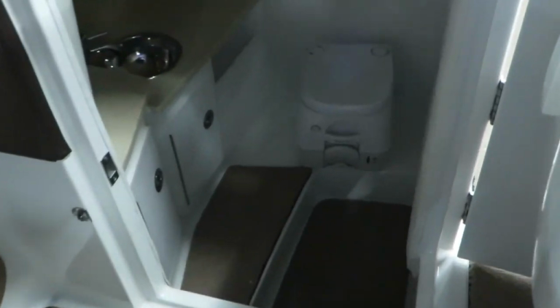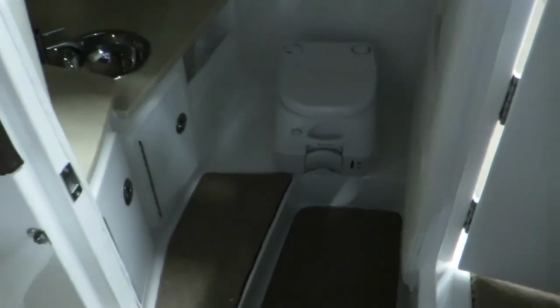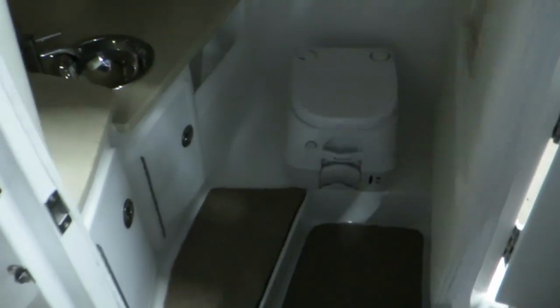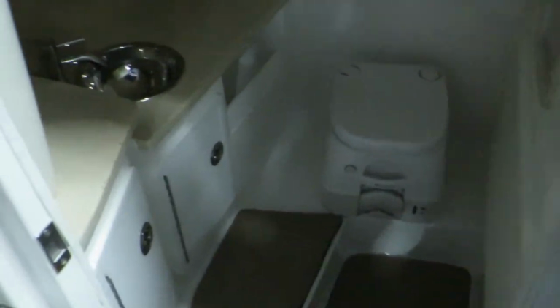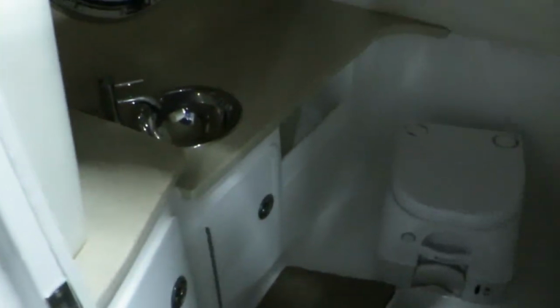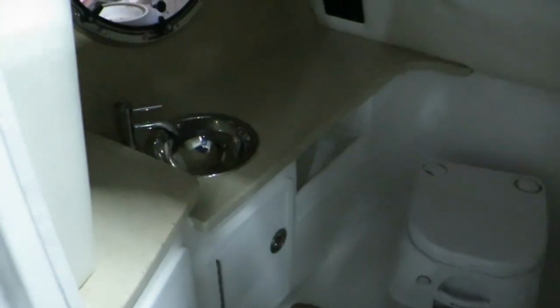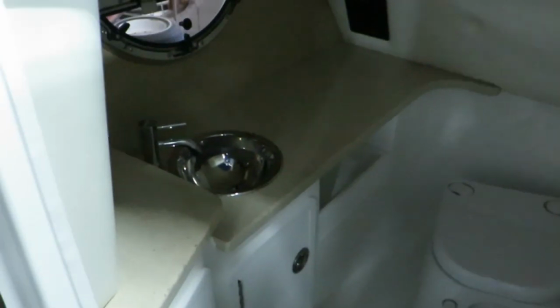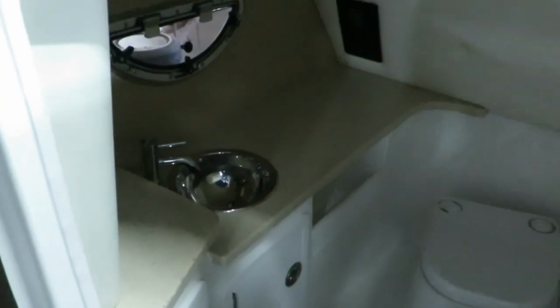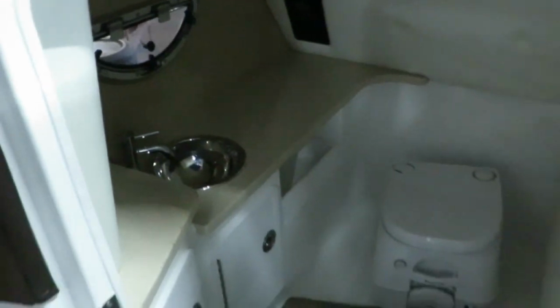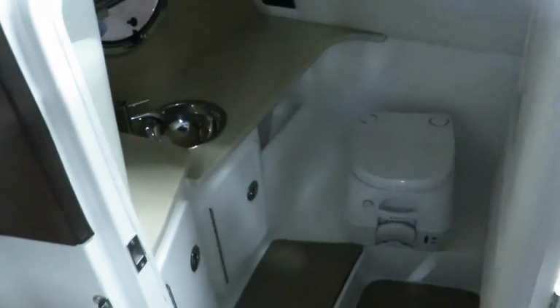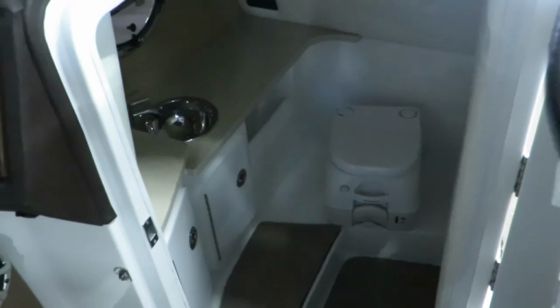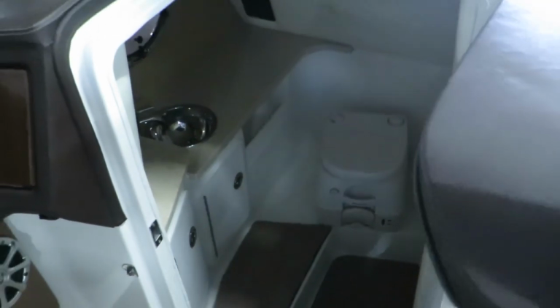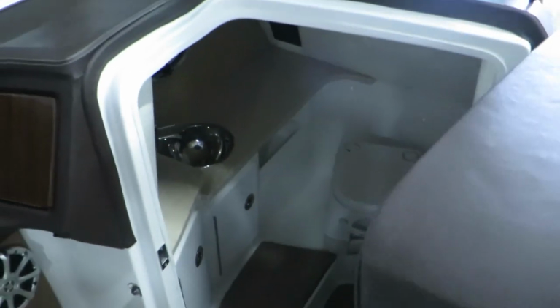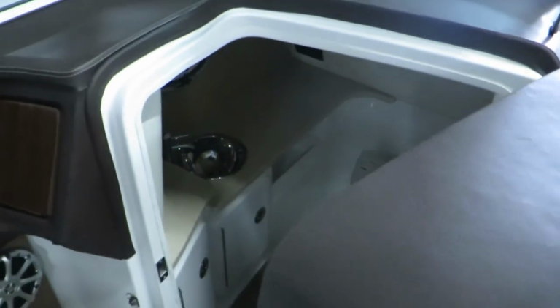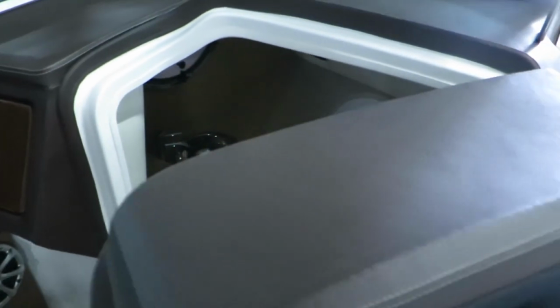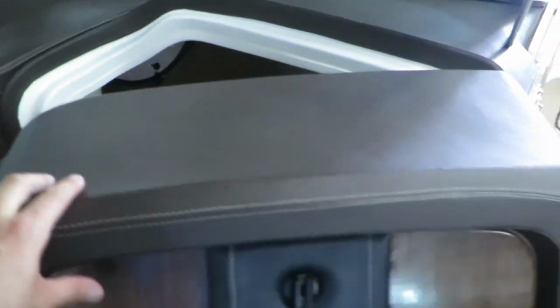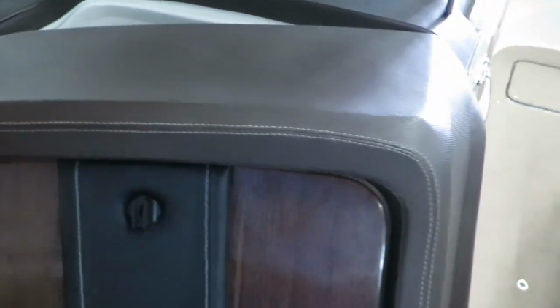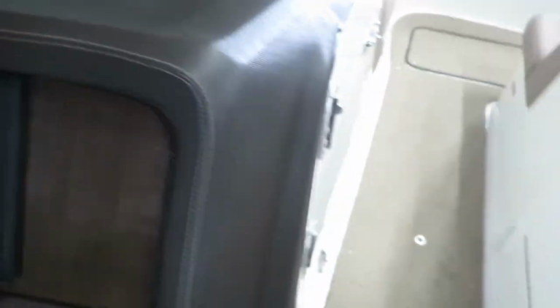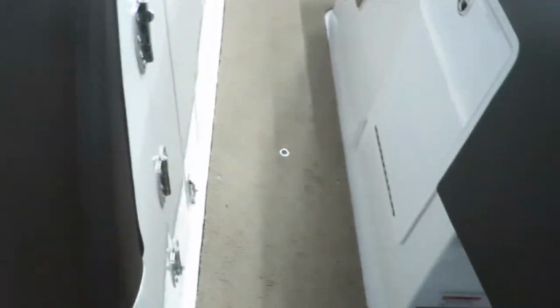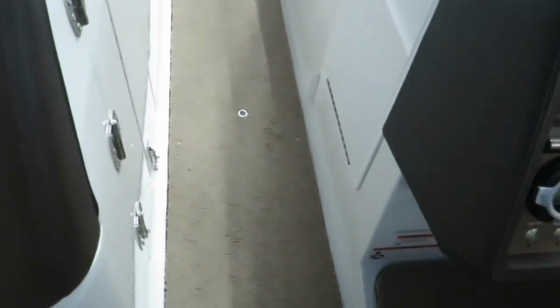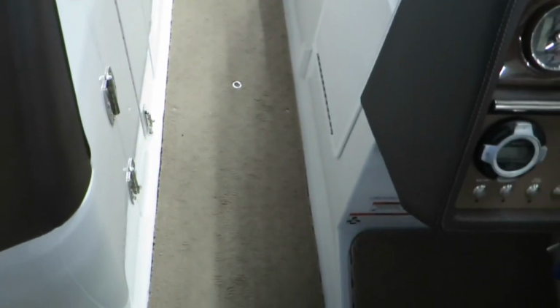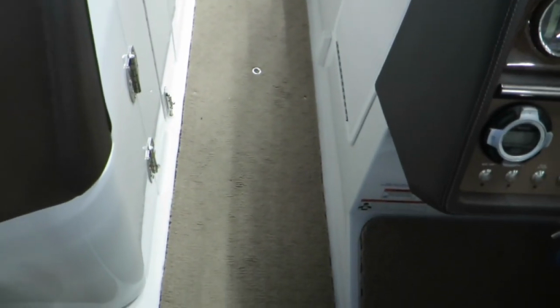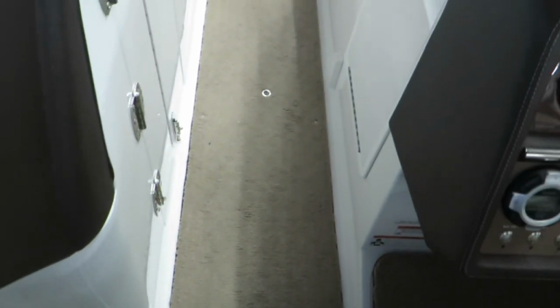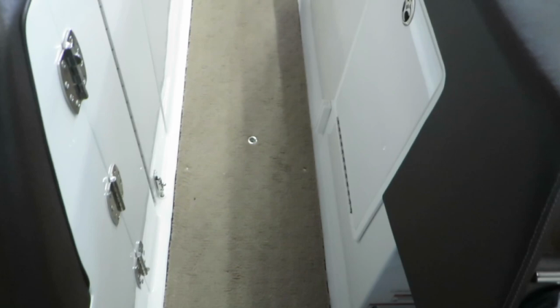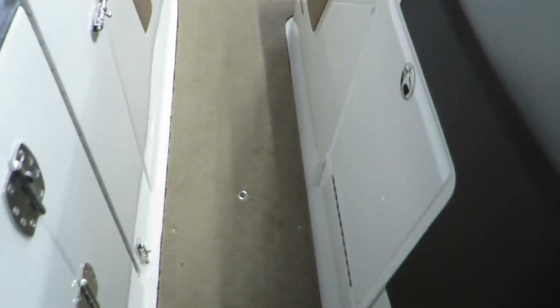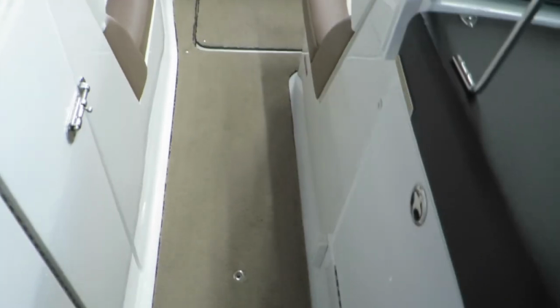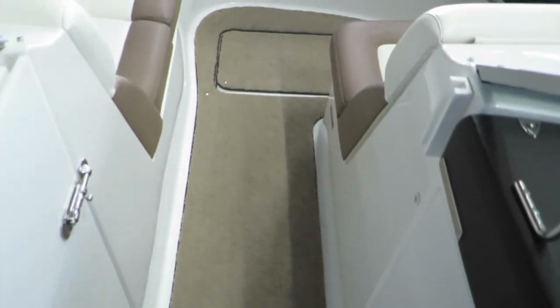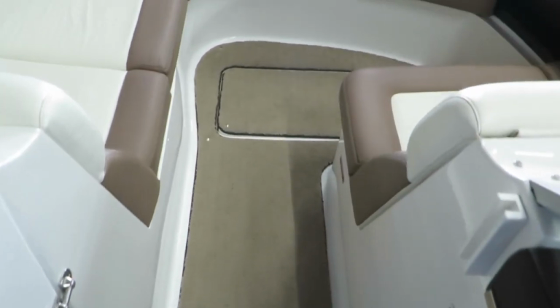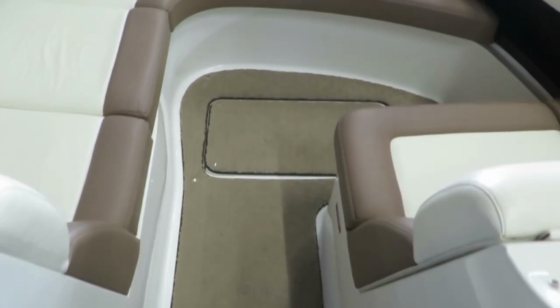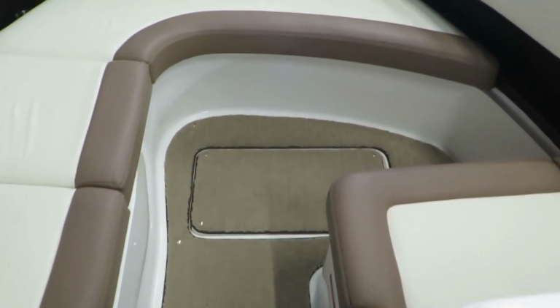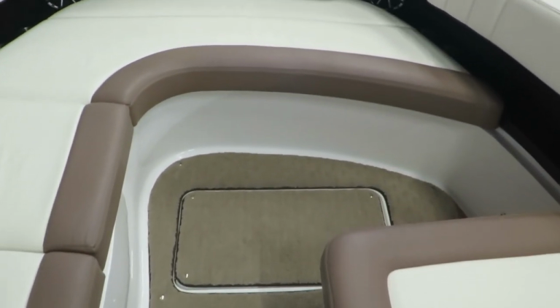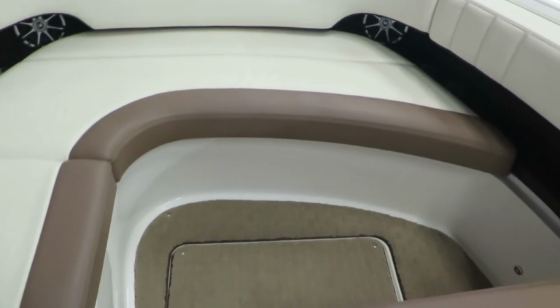We've got a head down here — a very nice area, a nice big area for just about anybody to fit. There's snap-out carpet throughout the entire boat.